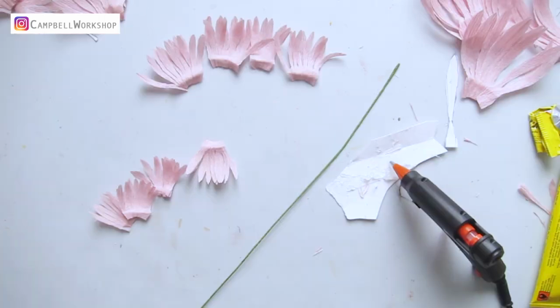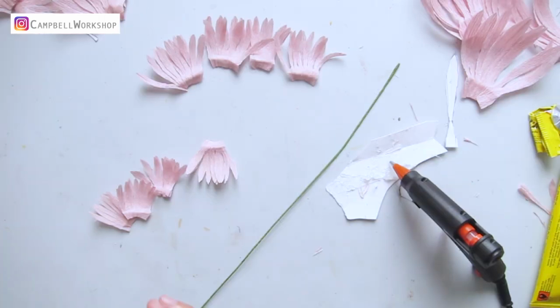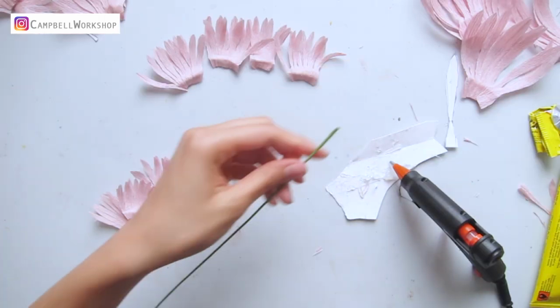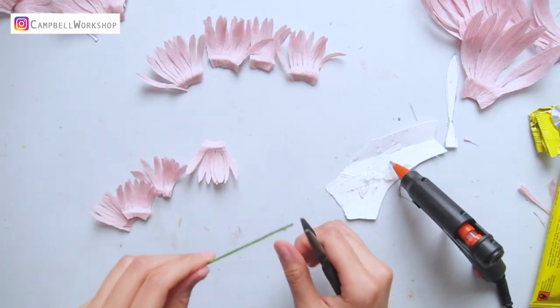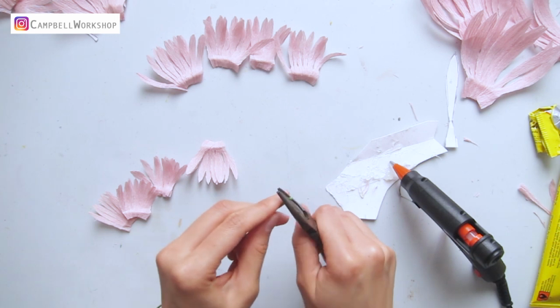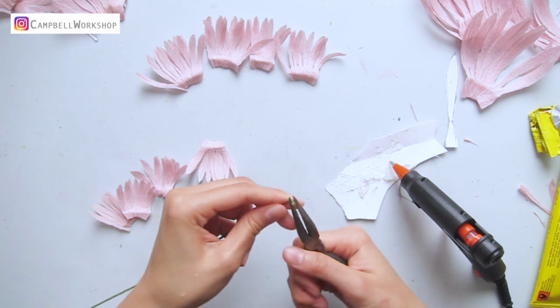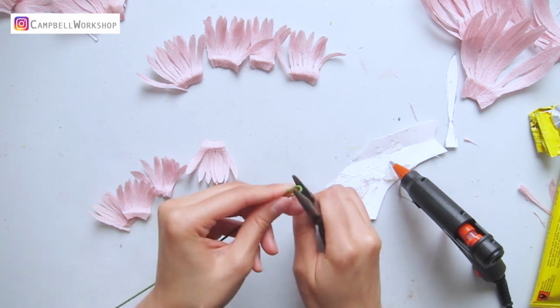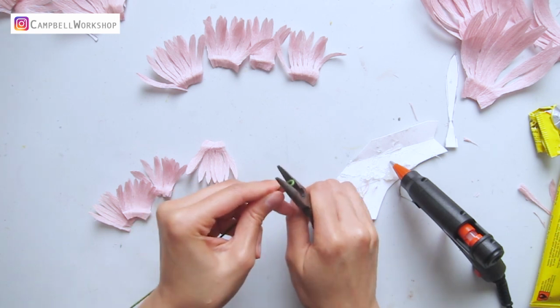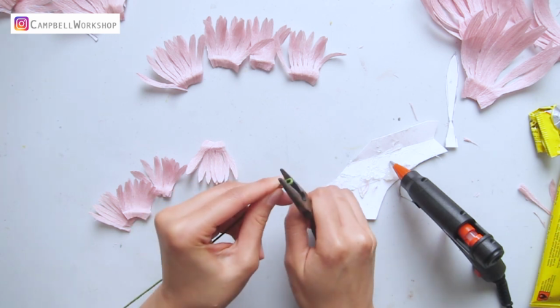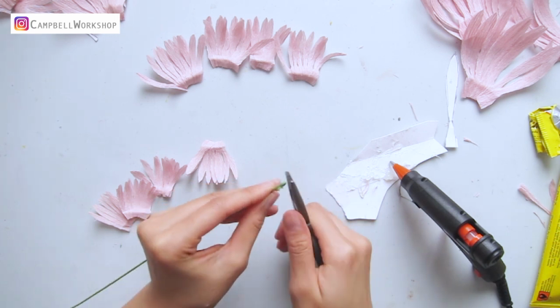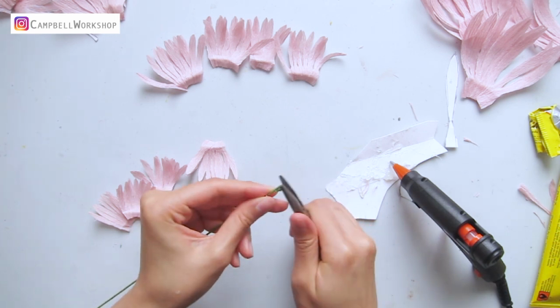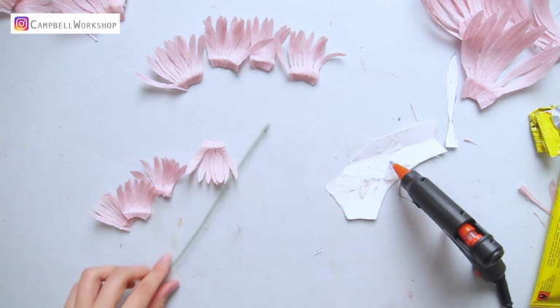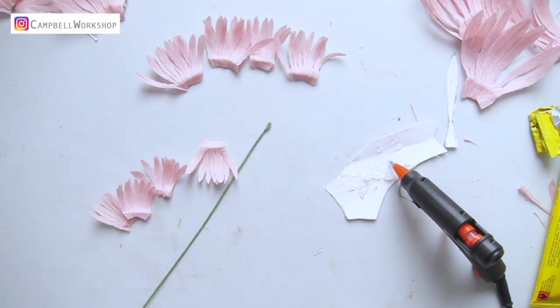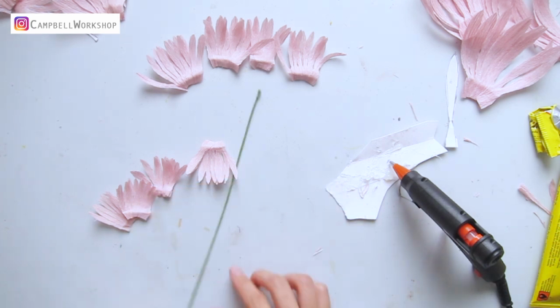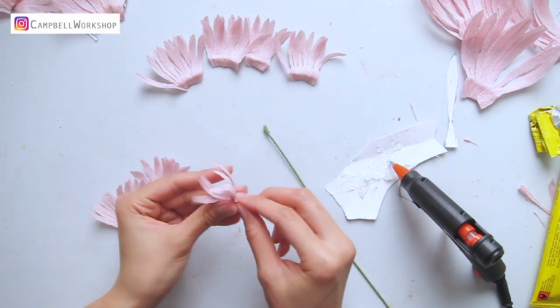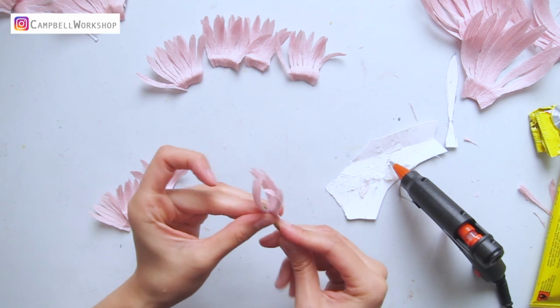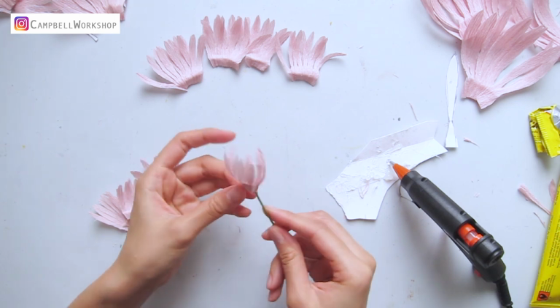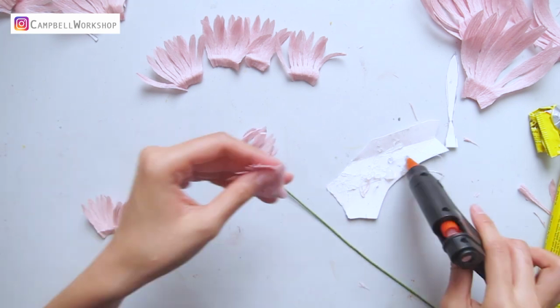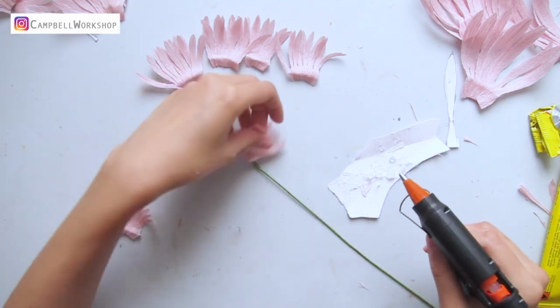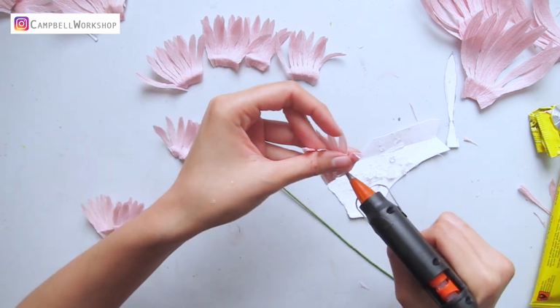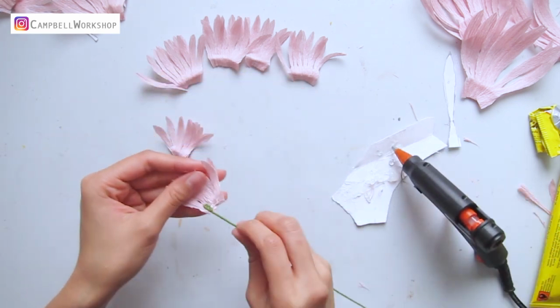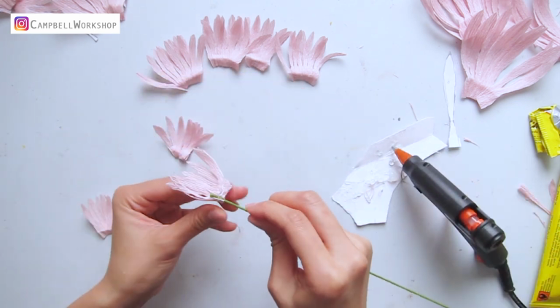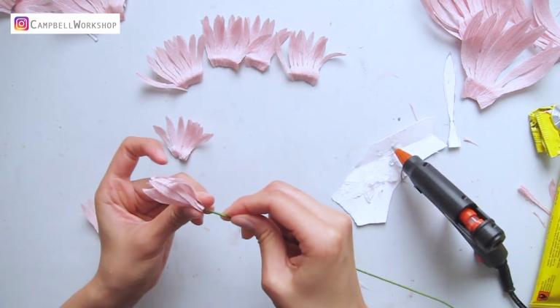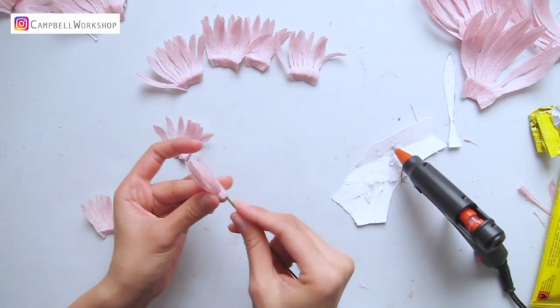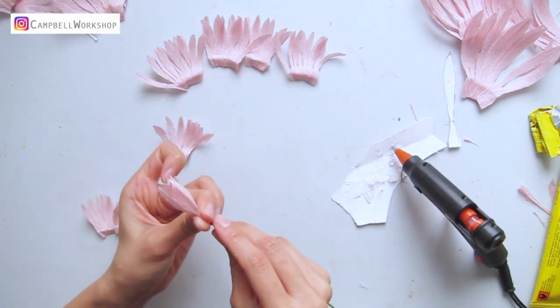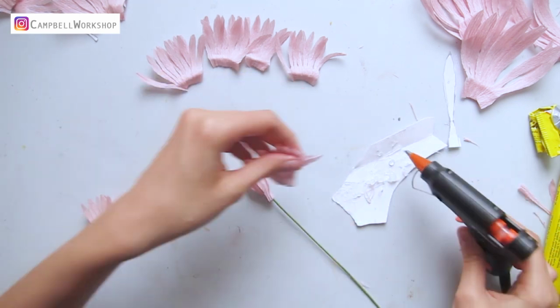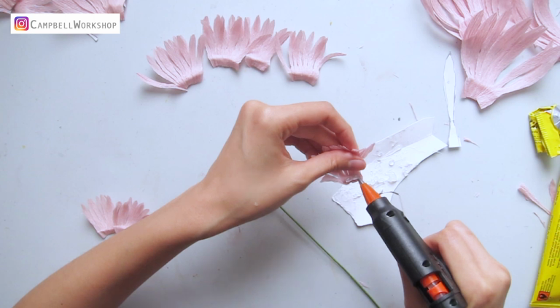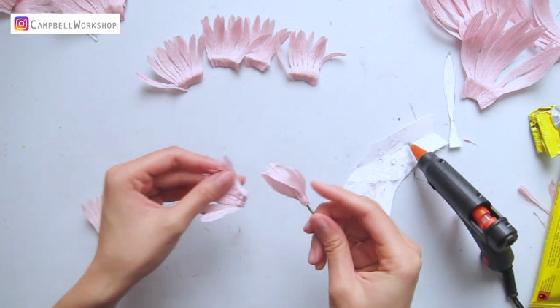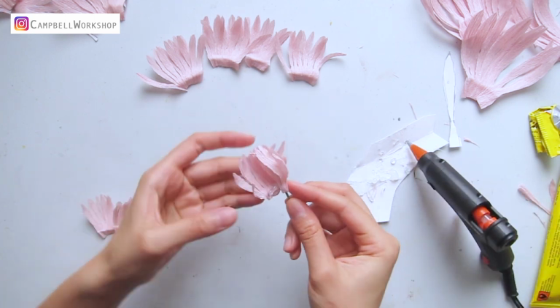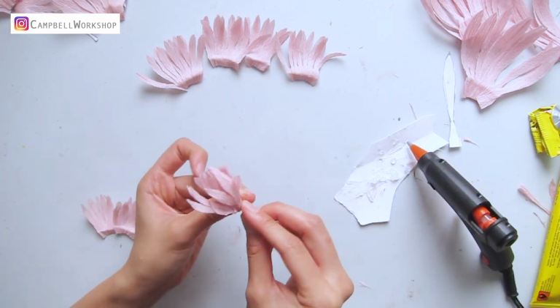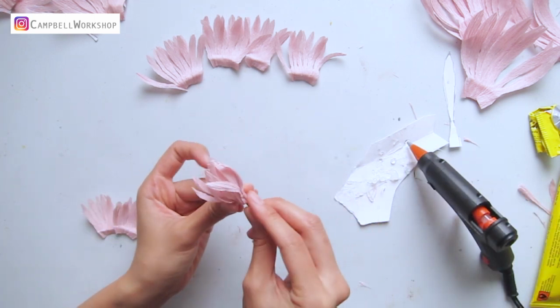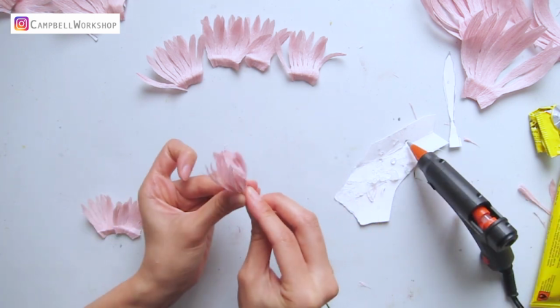Take out a green 18 gauge floral wire and make a loop on the top. Then we can start attaching the petal rolls with hot glue, starting with the smallest to the biggest.